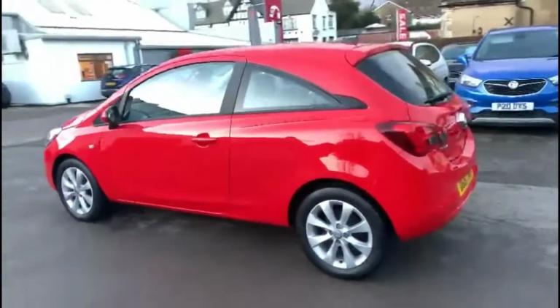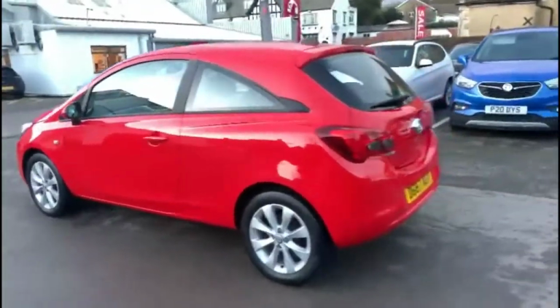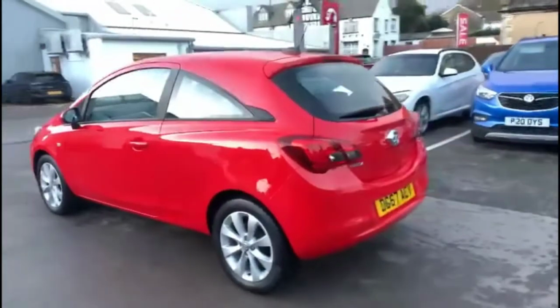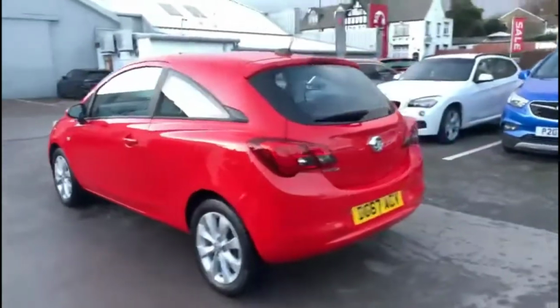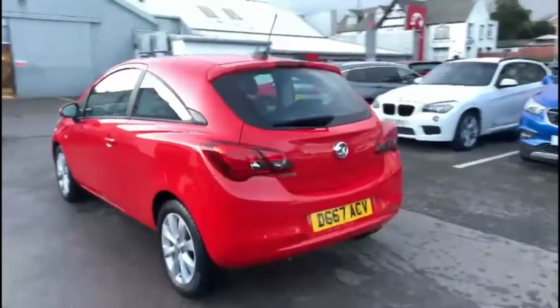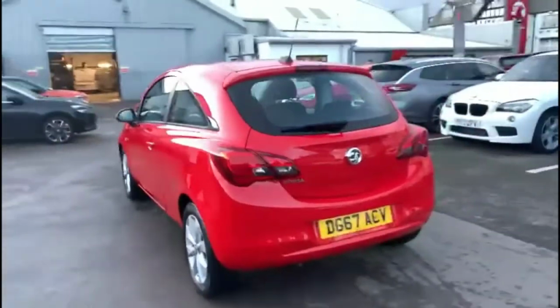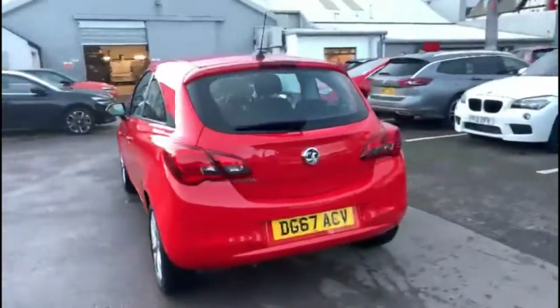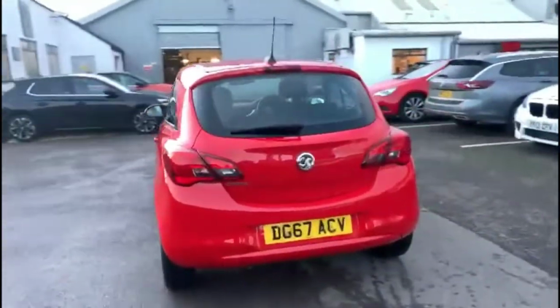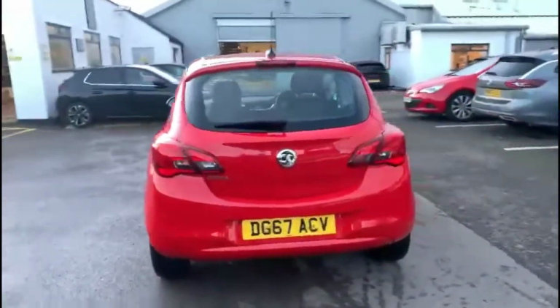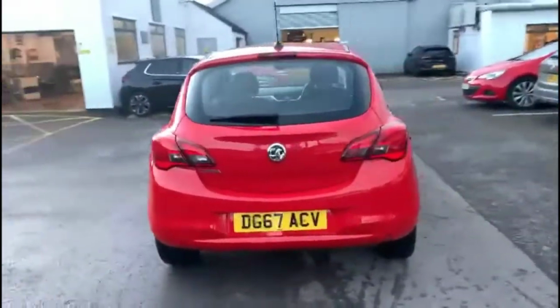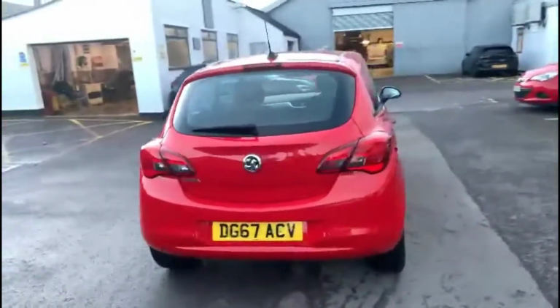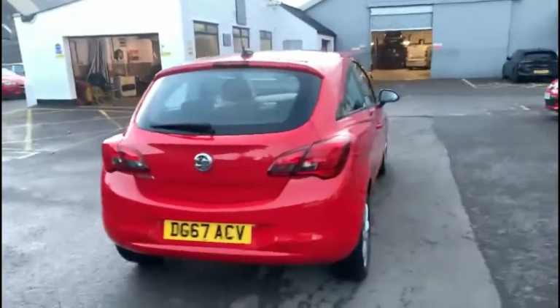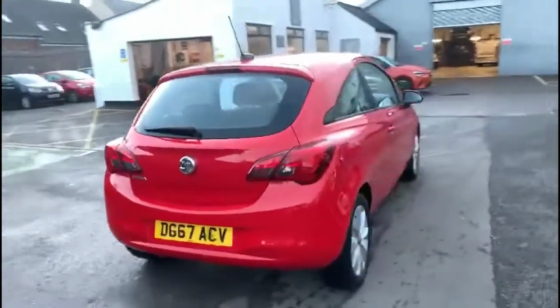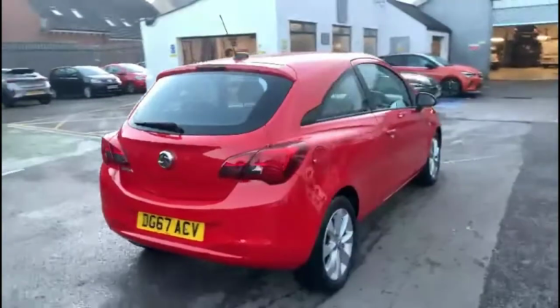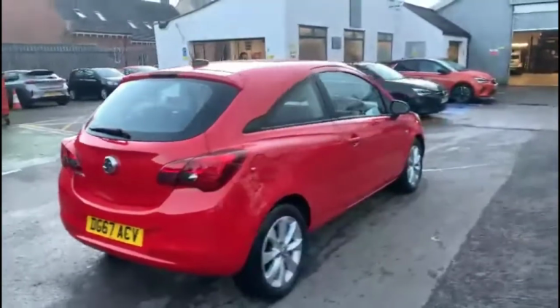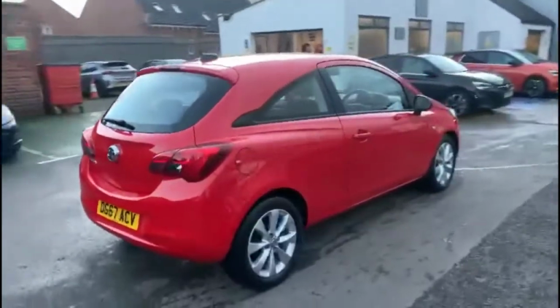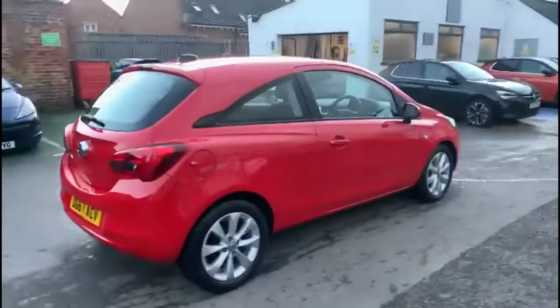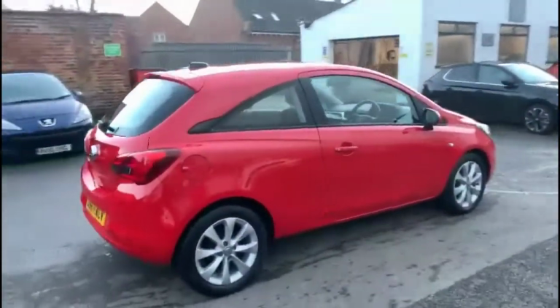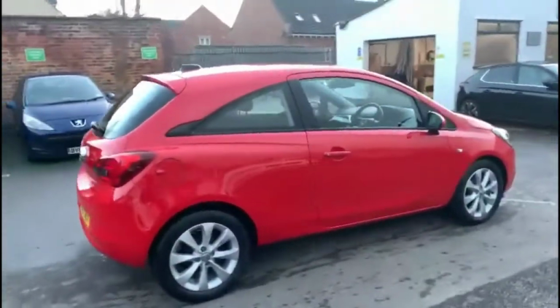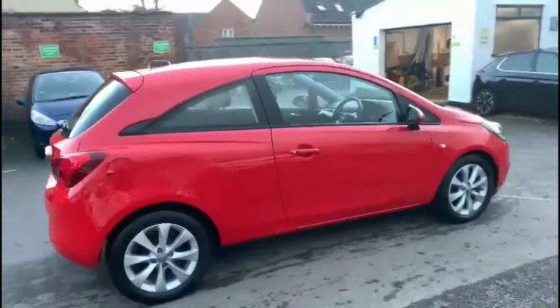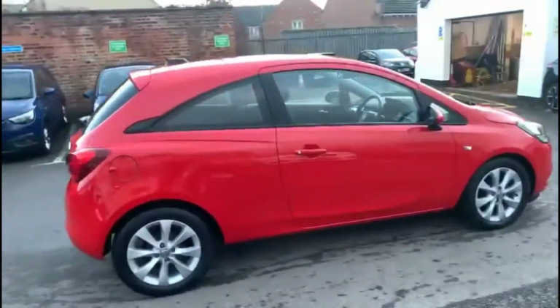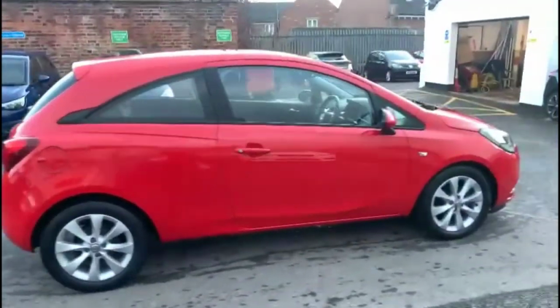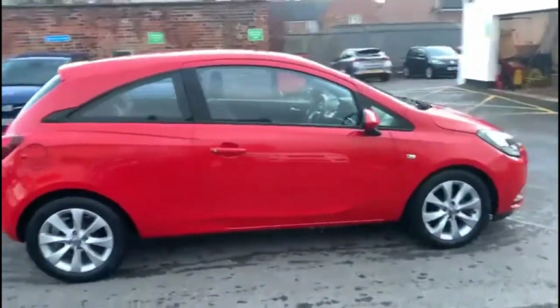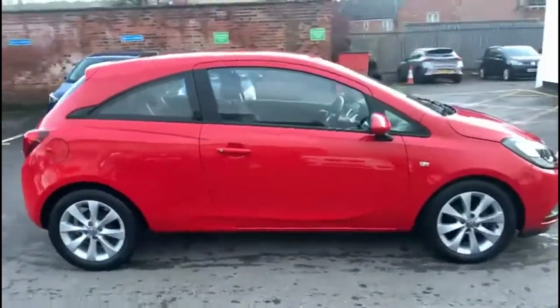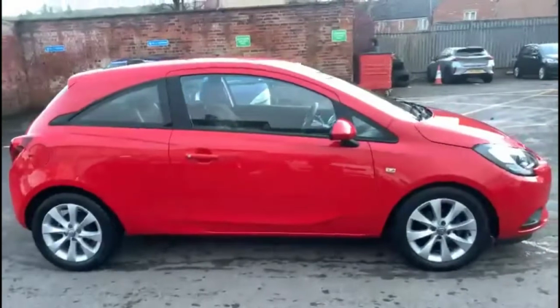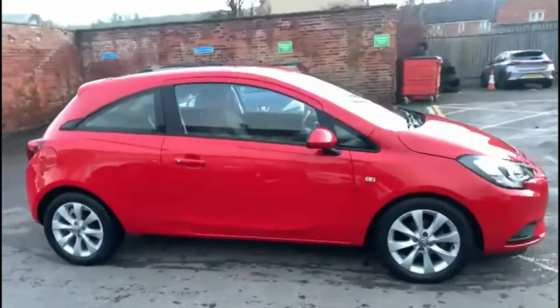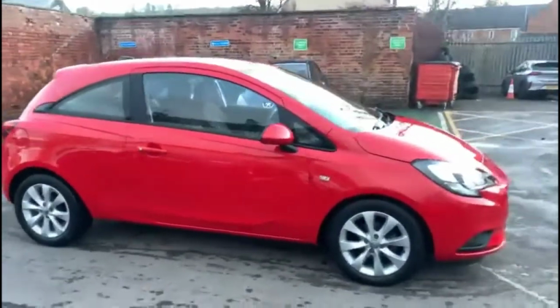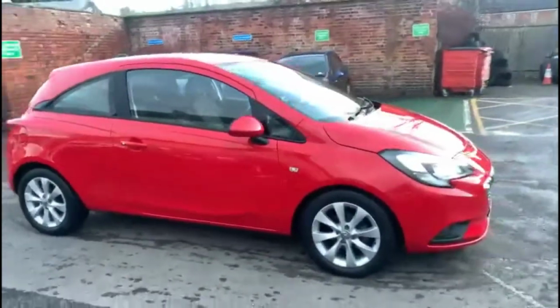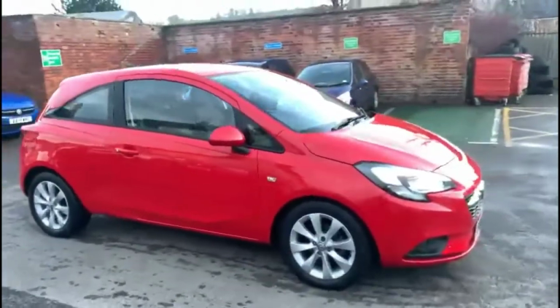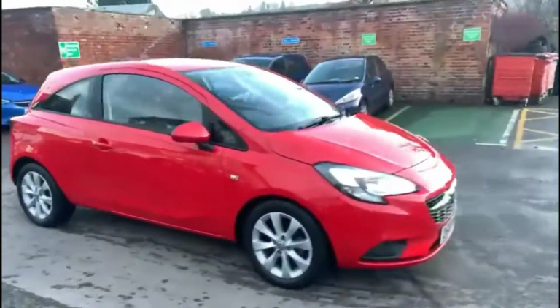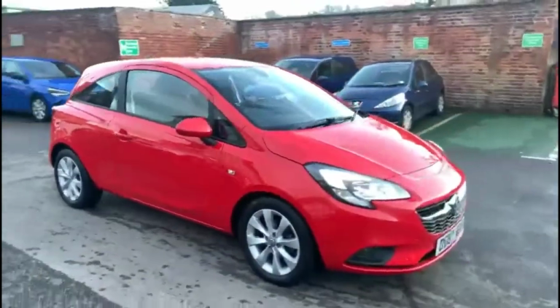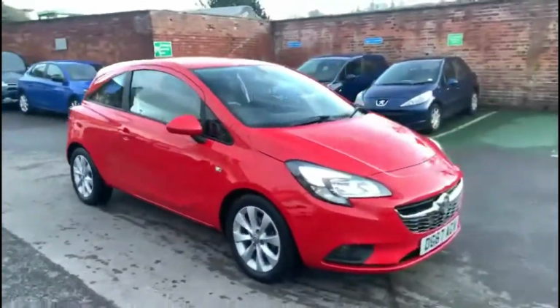It comes with many features including a high-level LED brake light and rear fog light. Stylish 16-inch 8-spoke alloy wheels, colour-coded door handles plus colour-coded mirrors. At the front there are LED daytime running lights and front fog lights.